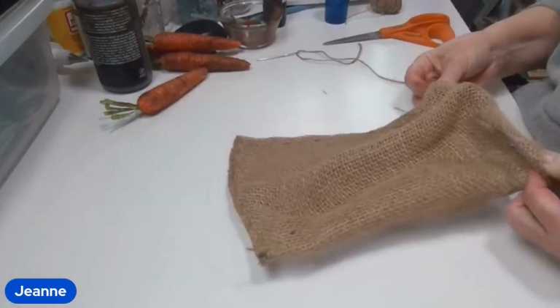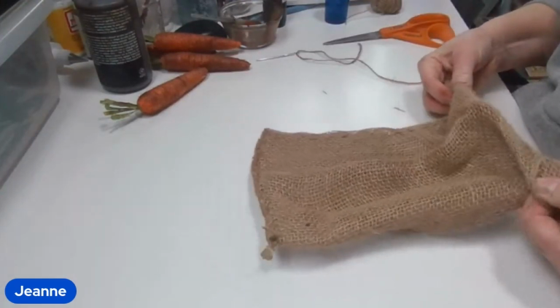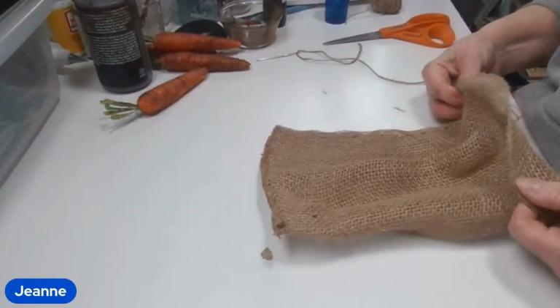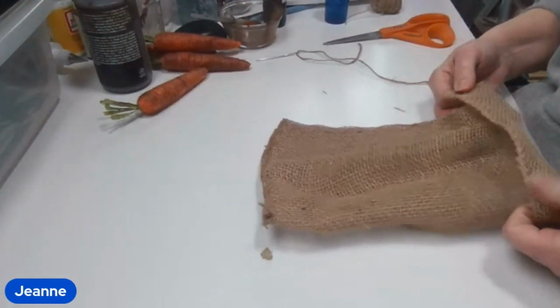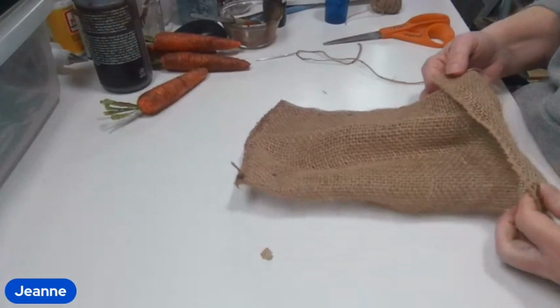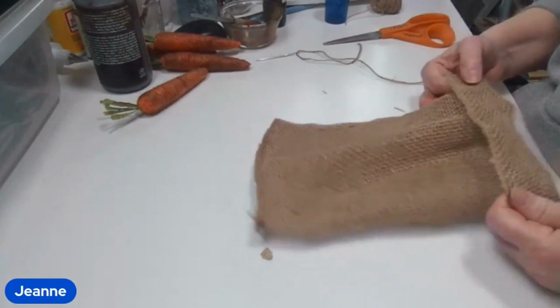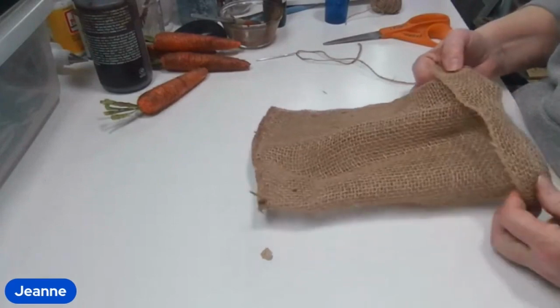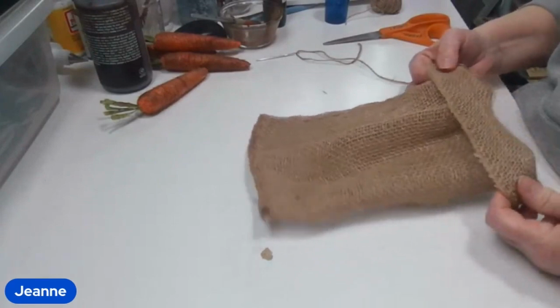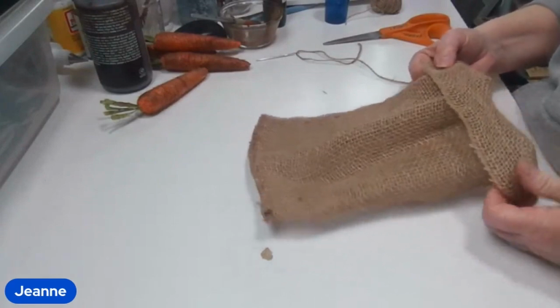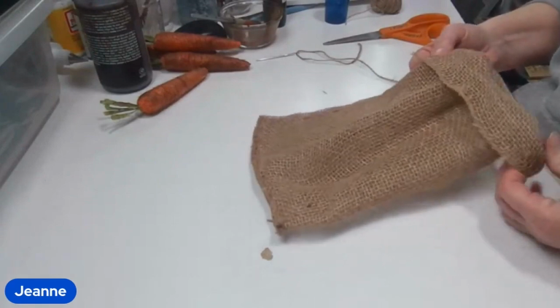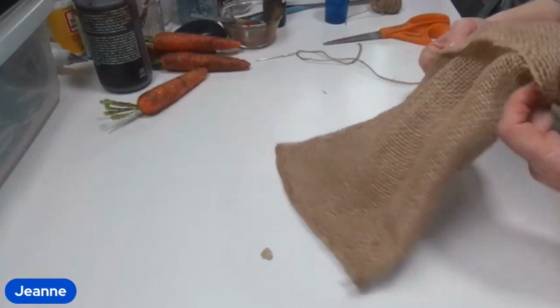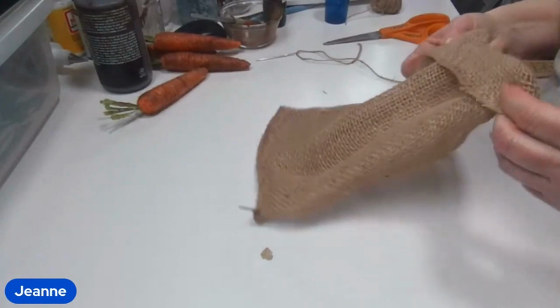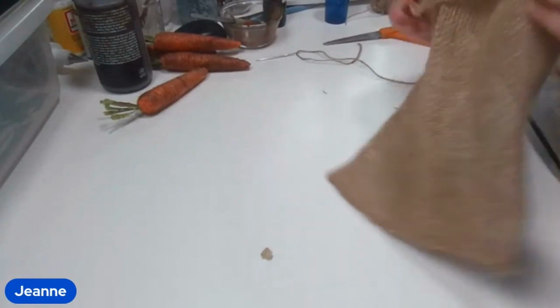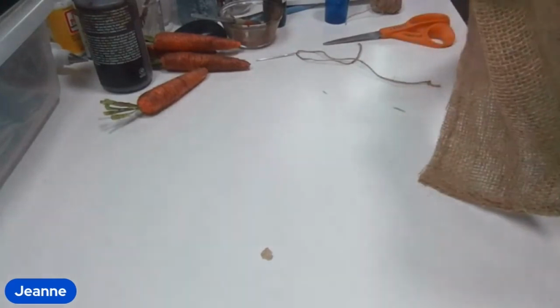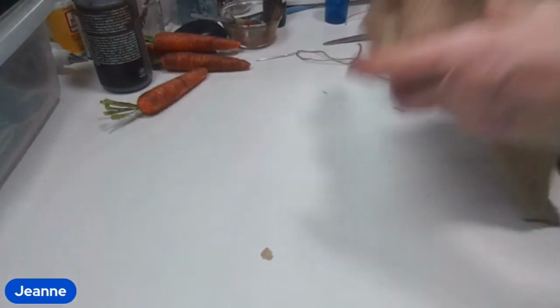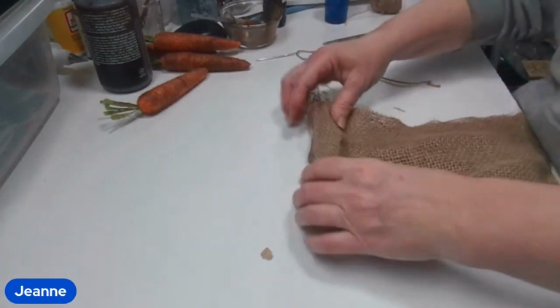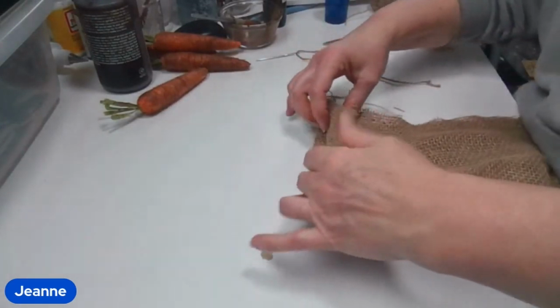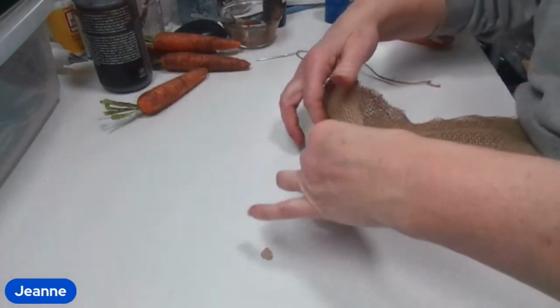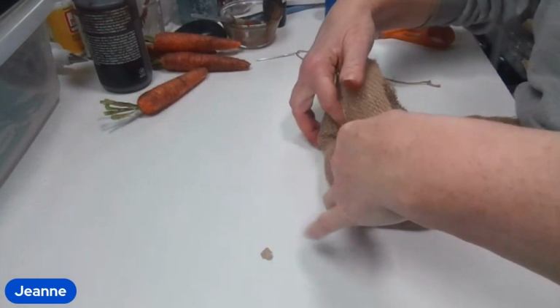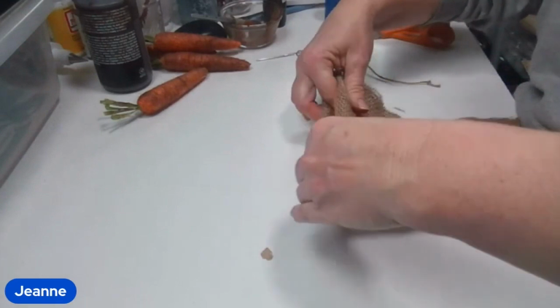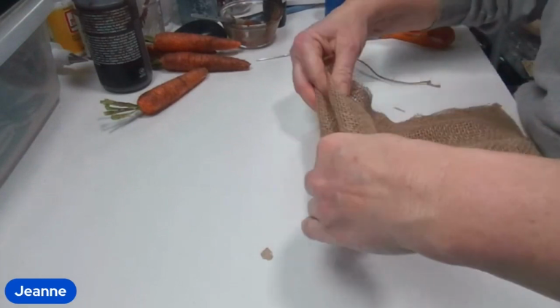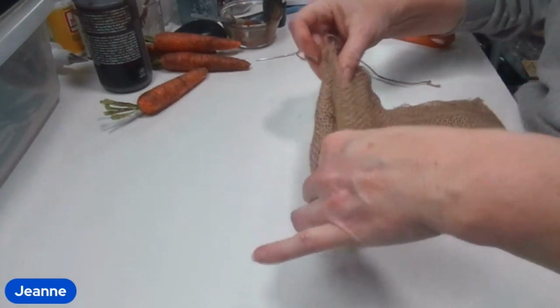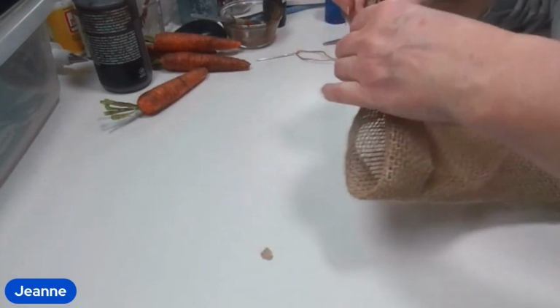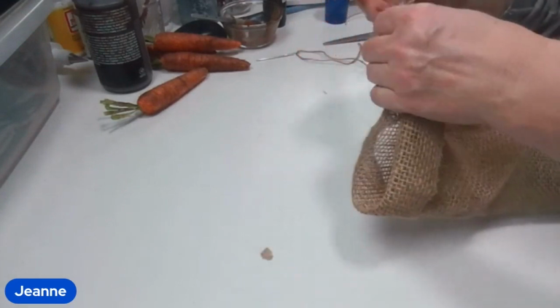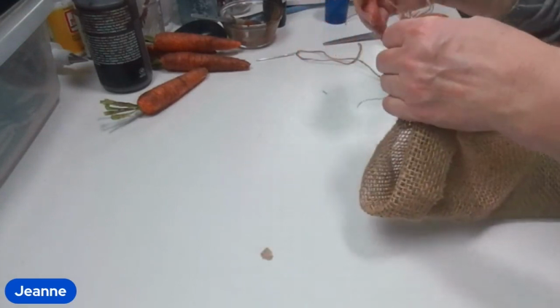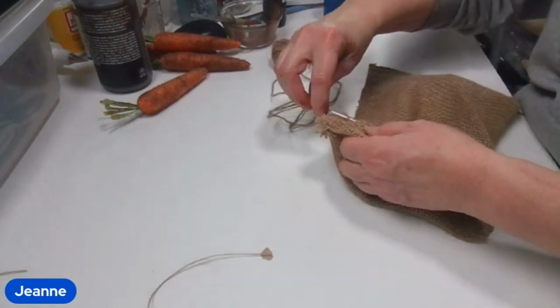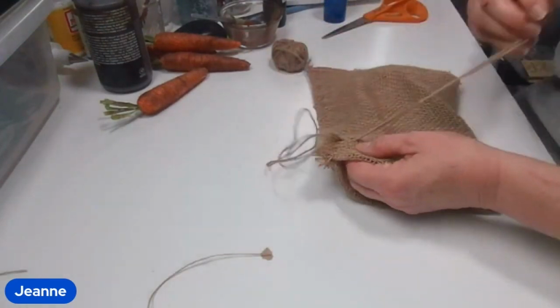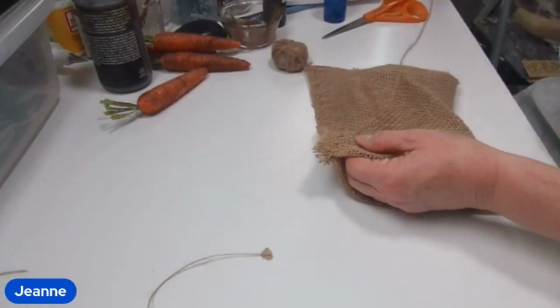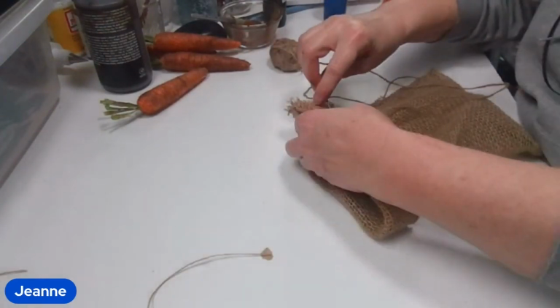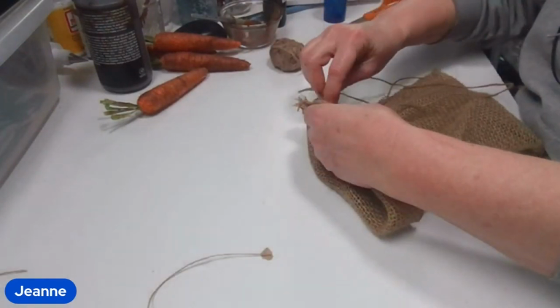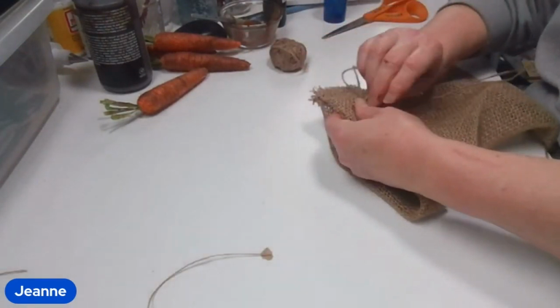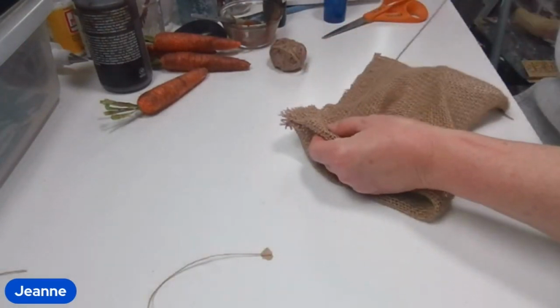After I trimmed off the excess on the sides, I'm just going to go ahead and fold this down to make a cuff on the top of the bag, and then I'm just going to go ahead and stitch that down.